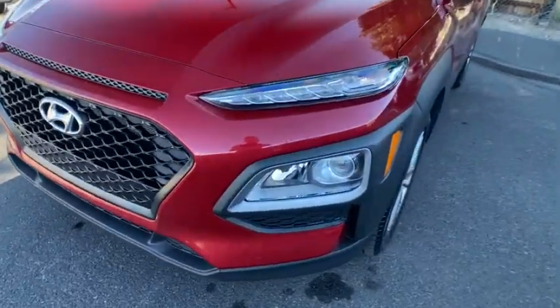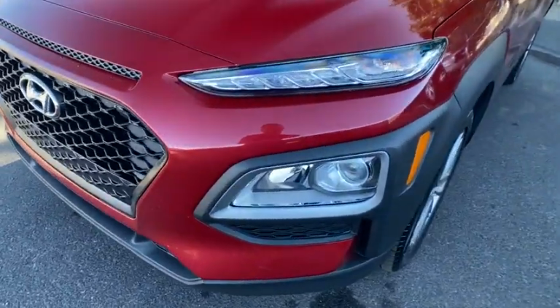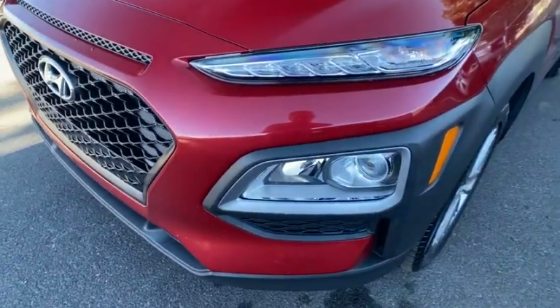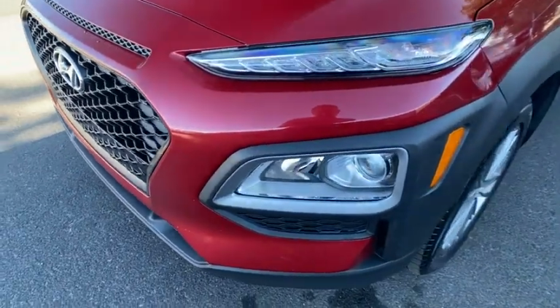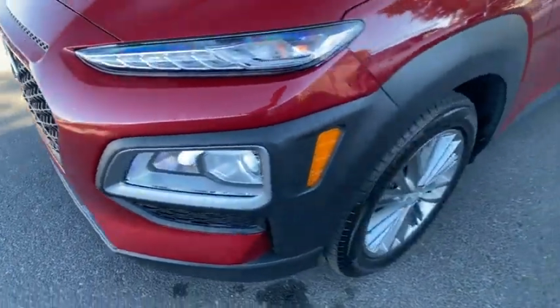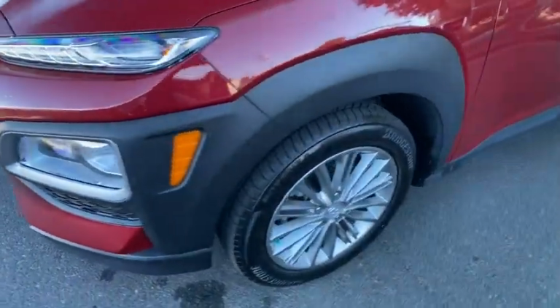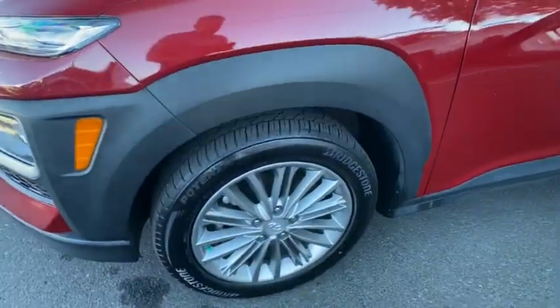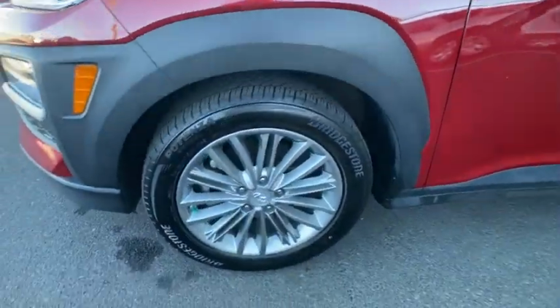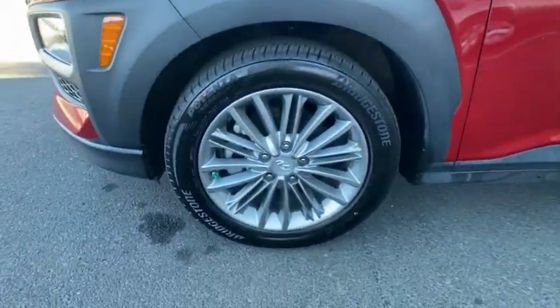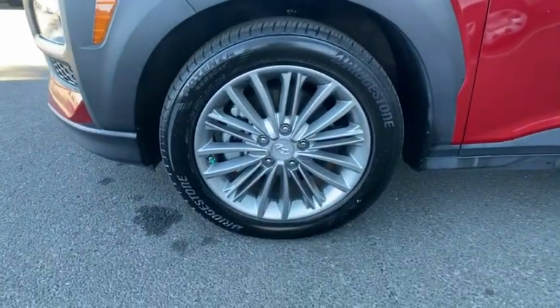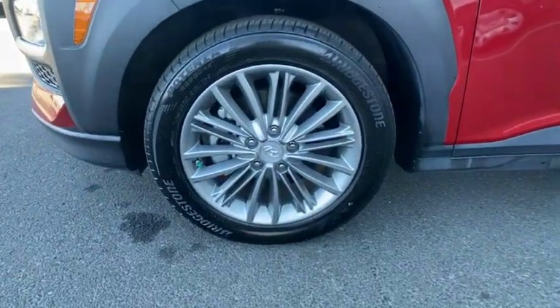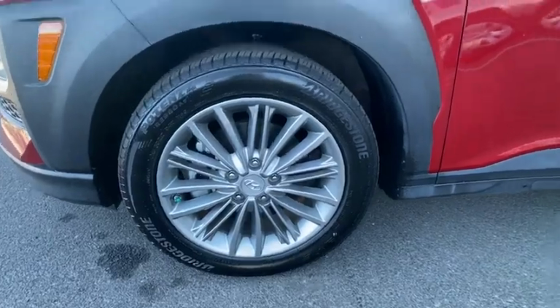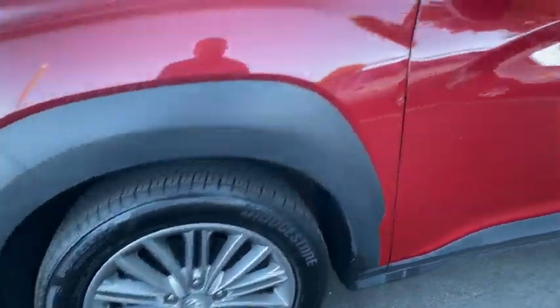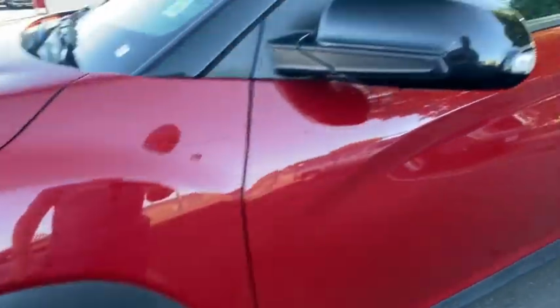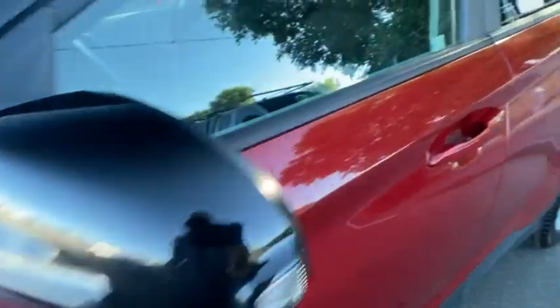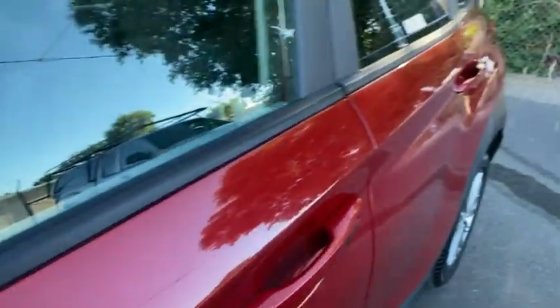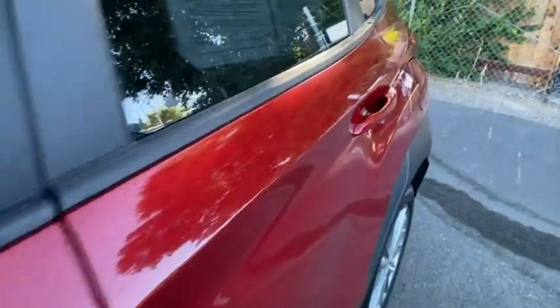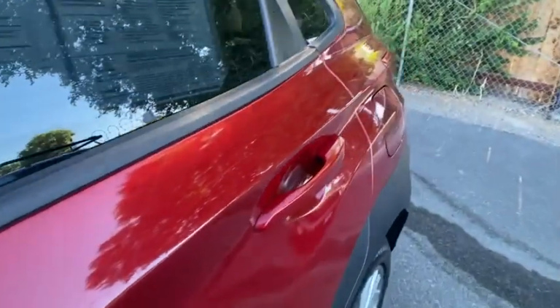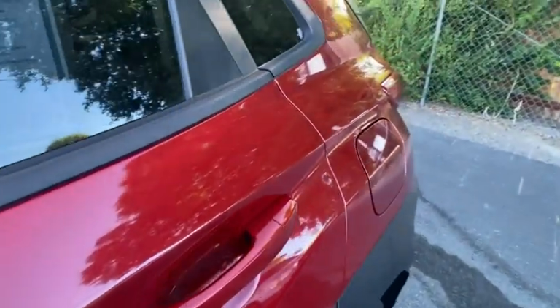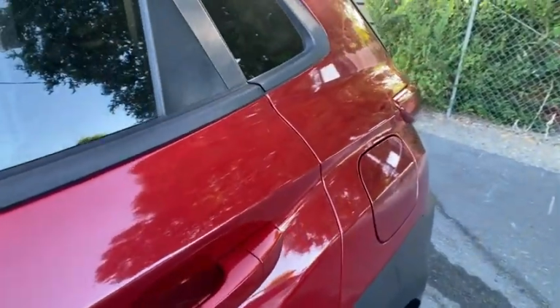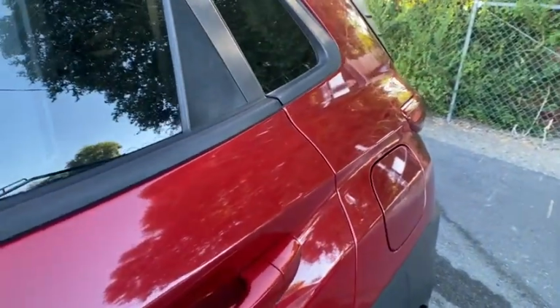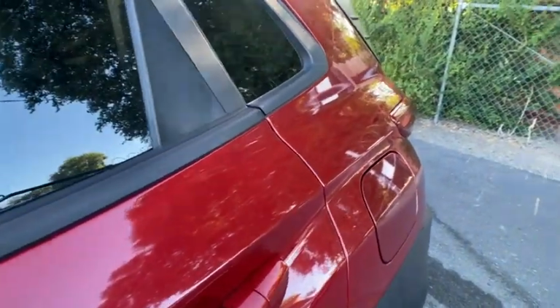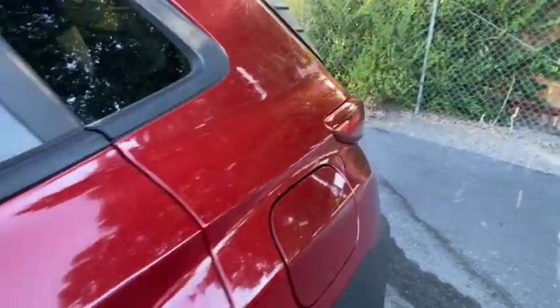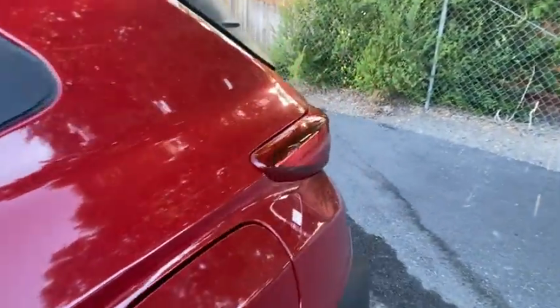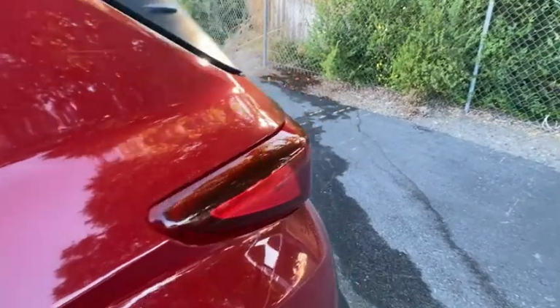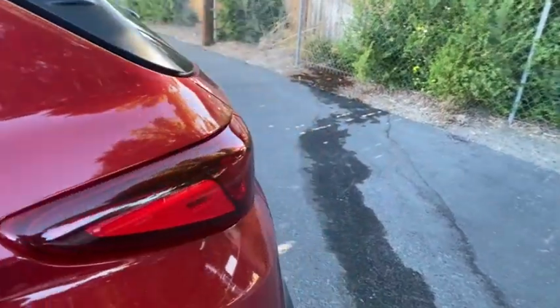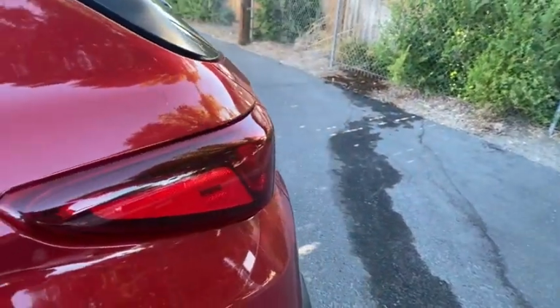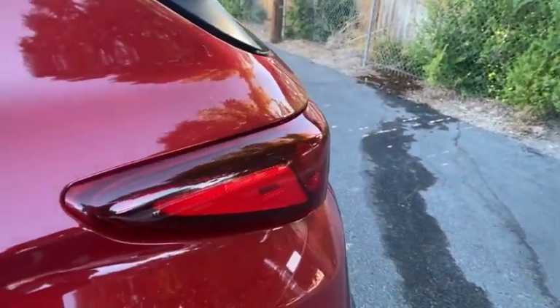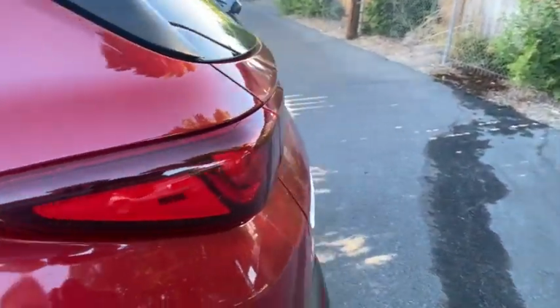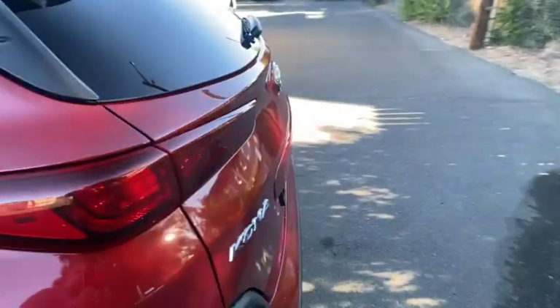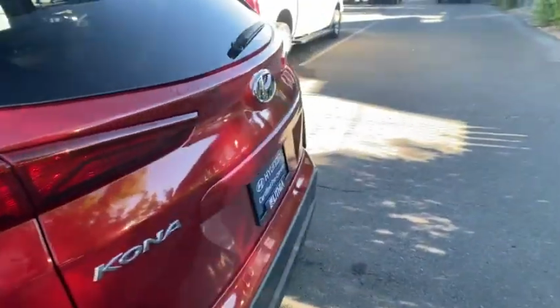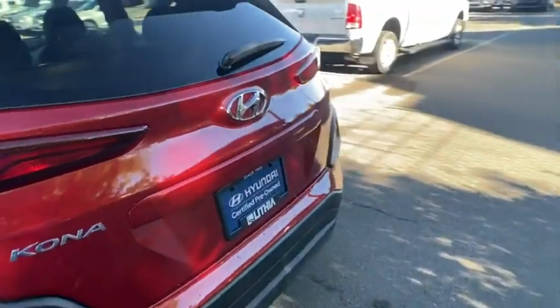Keyless start, cruise control, auto-off headlights, AM-FM stereo radio, rear defrost, MP3 player, passenger airbag, child safety locks, power windows. Come take a test drive today.